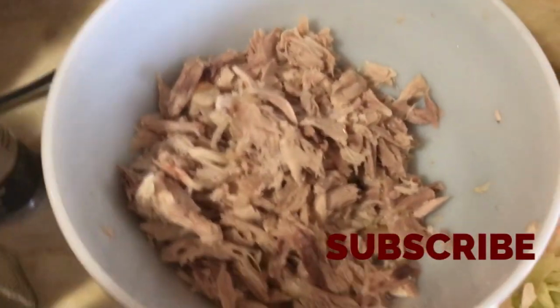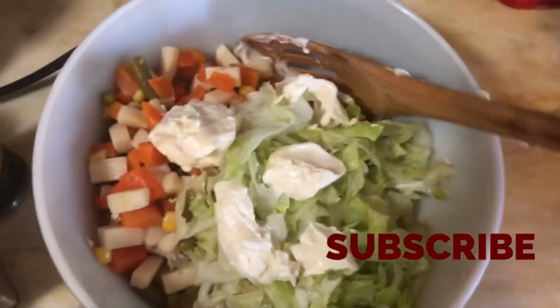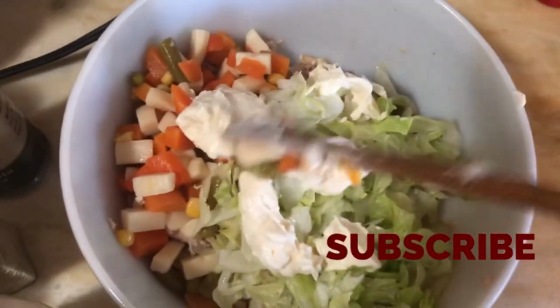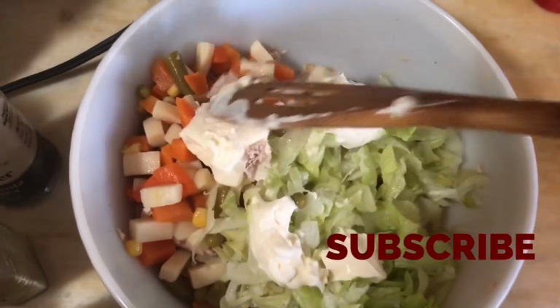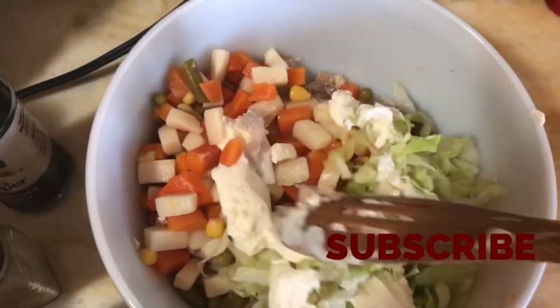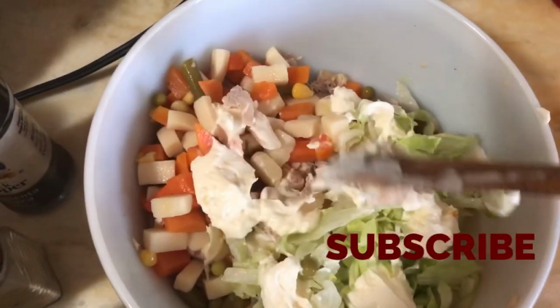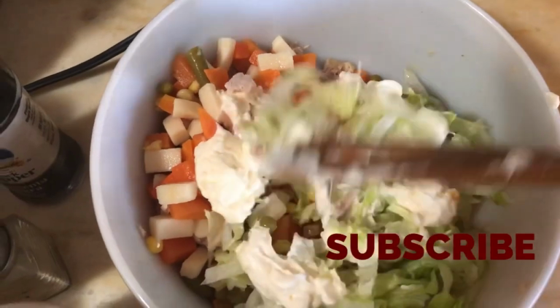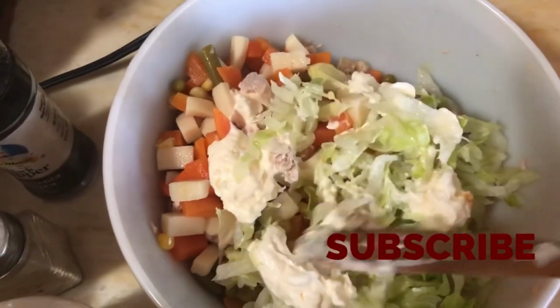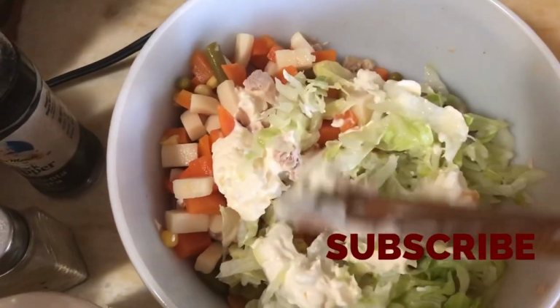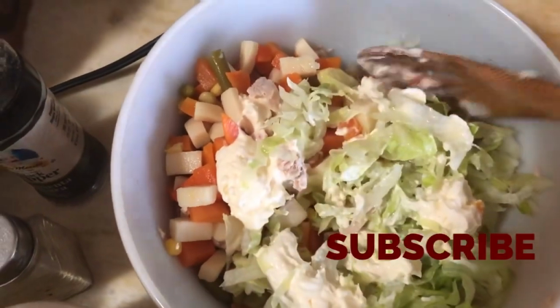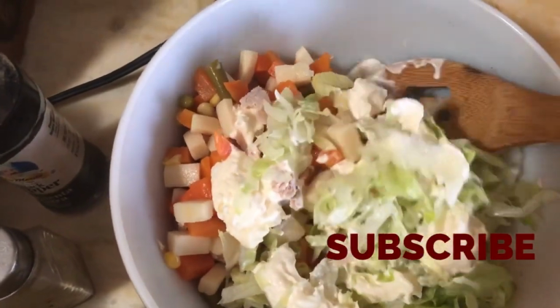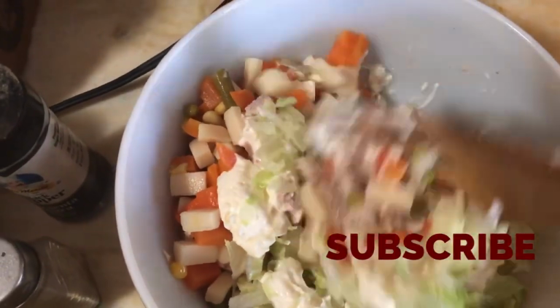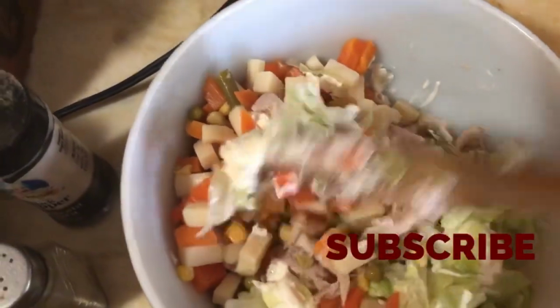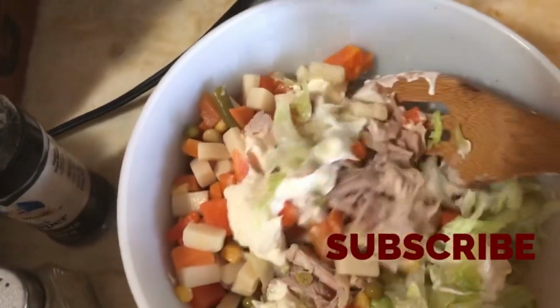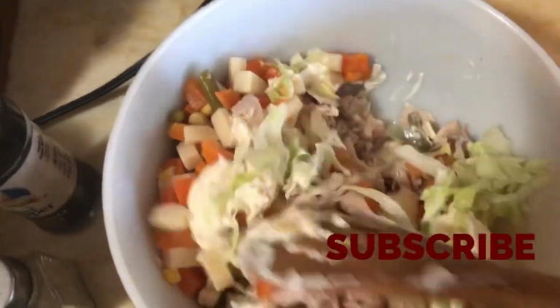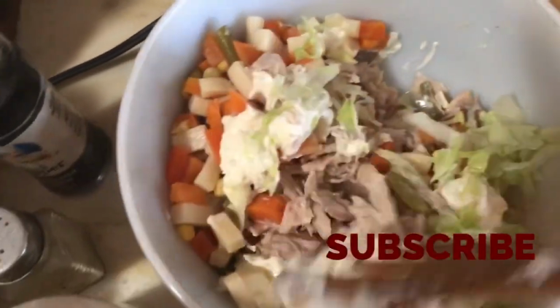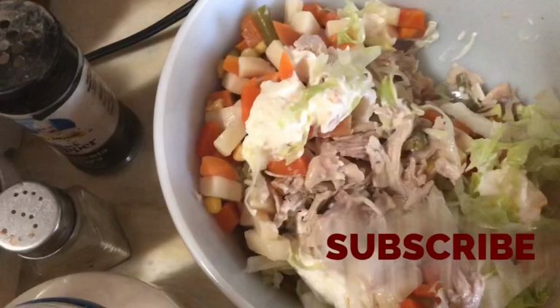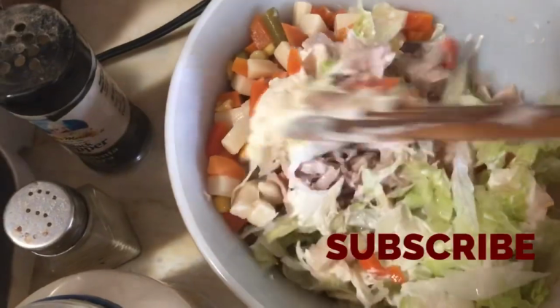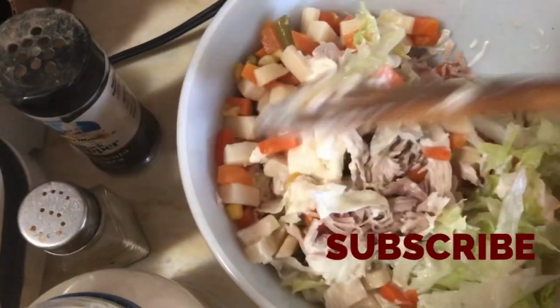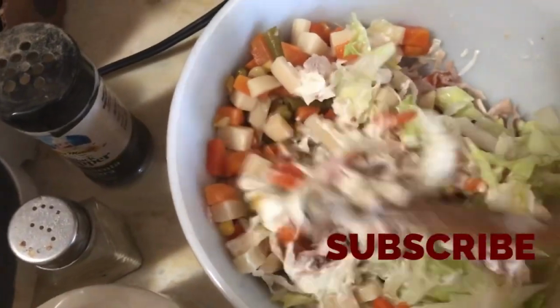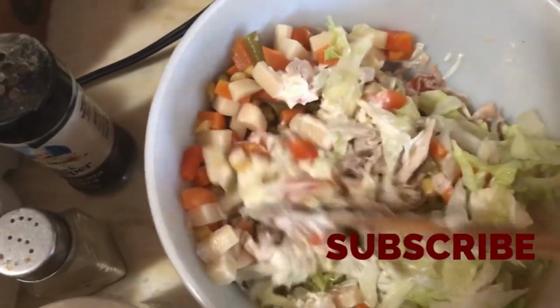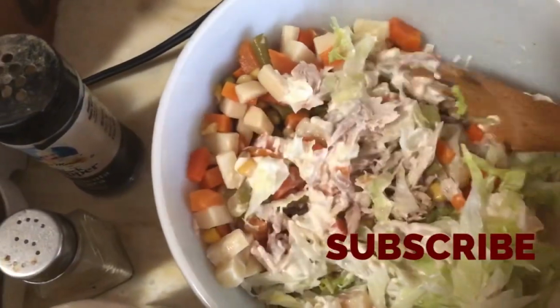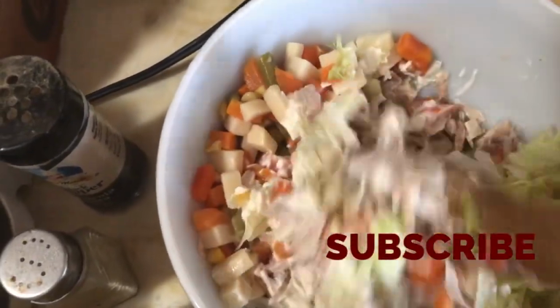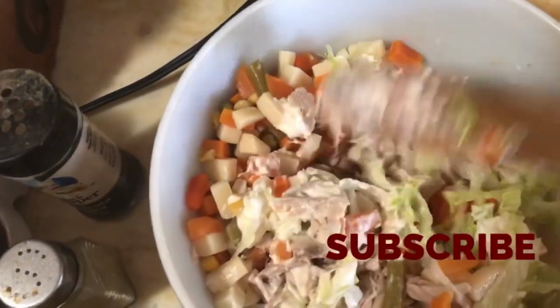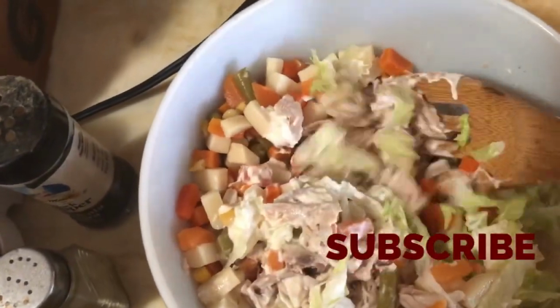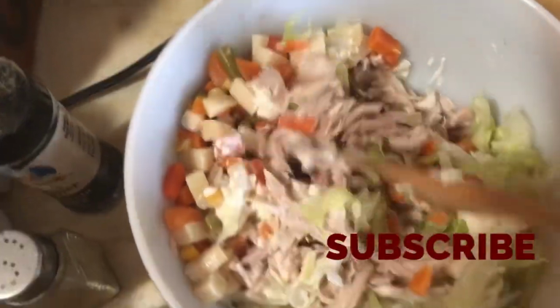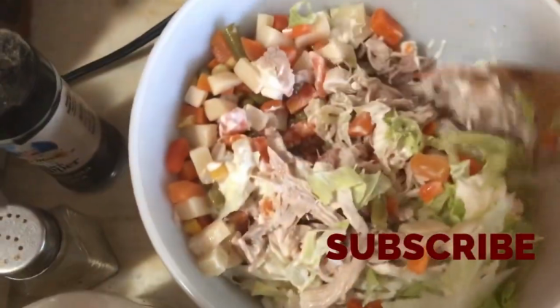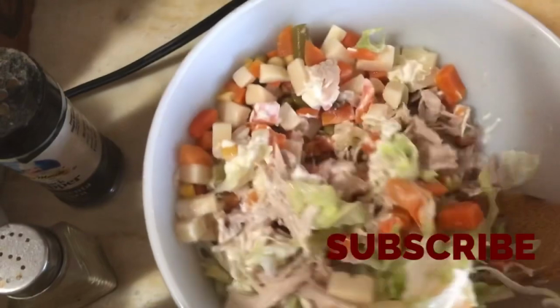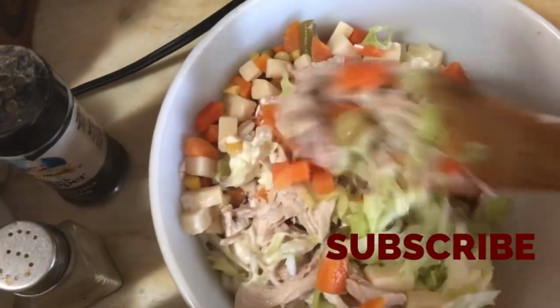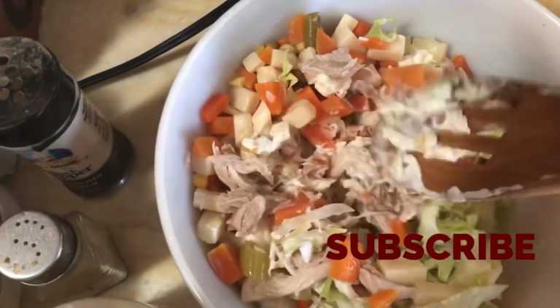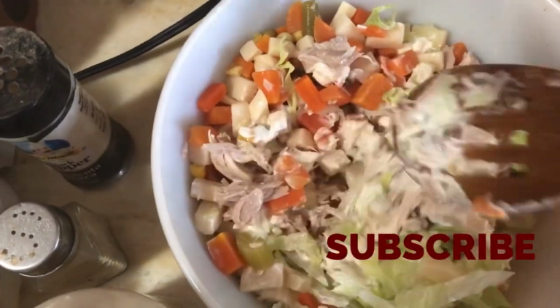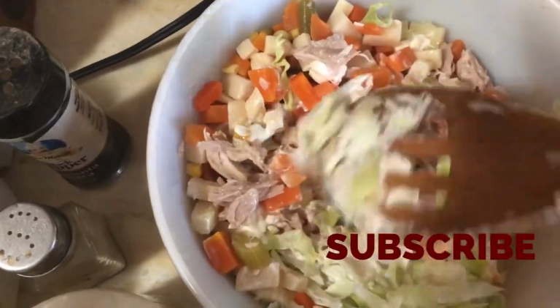I added everything — the vegetables, the lettuce, and the mayo. So all you want to do is just mix, kind of like my macaroni salad. If you guys haven't seen the recipe, I'll link it at the bottom so you can check it out — that one's kind of similar to this.